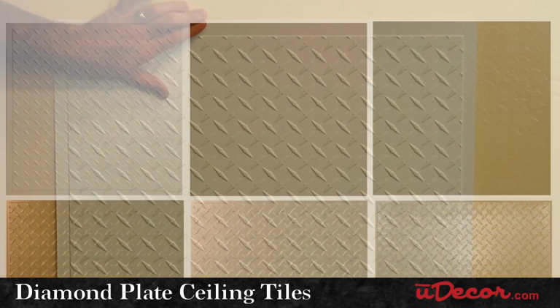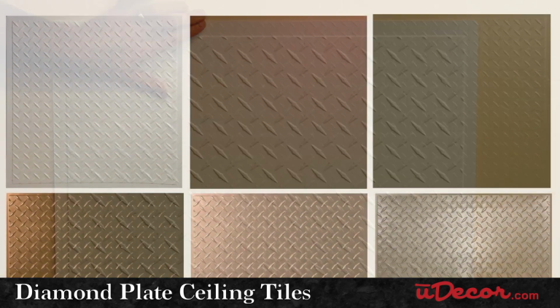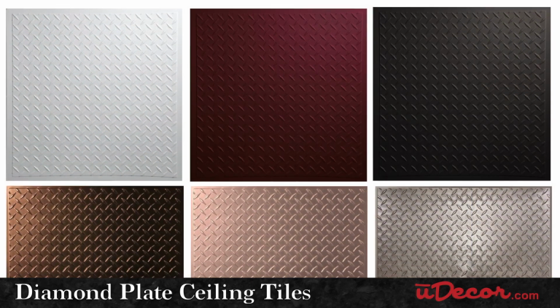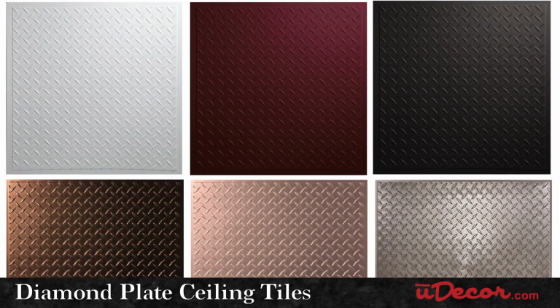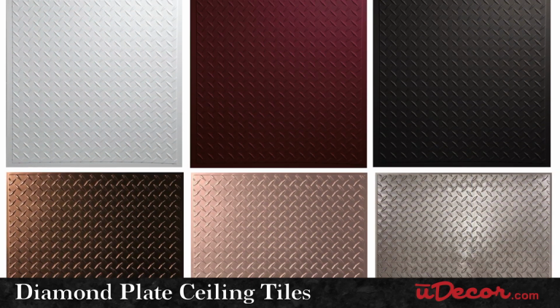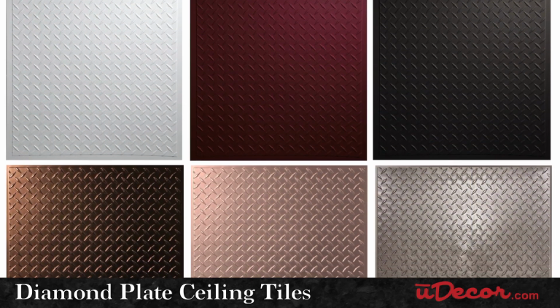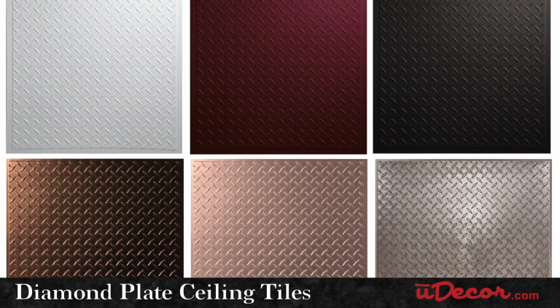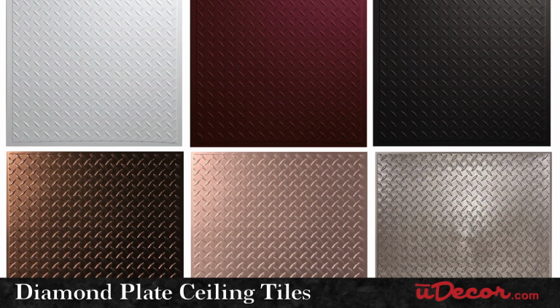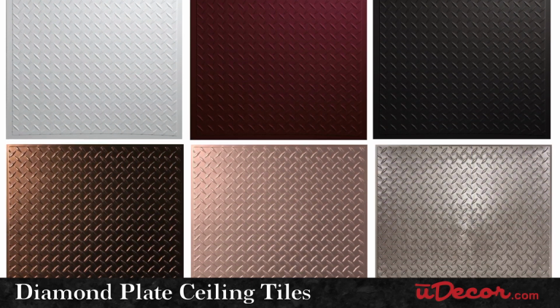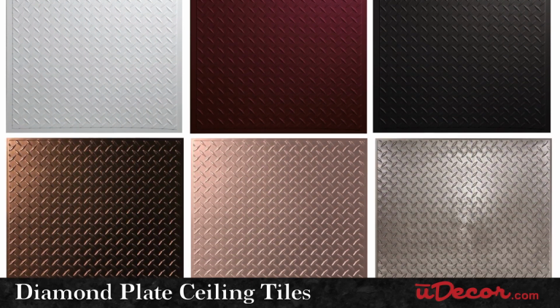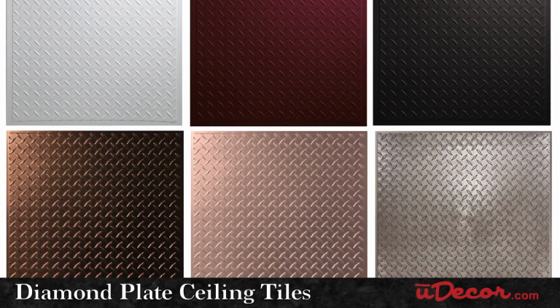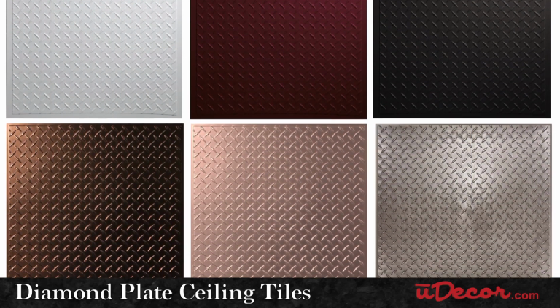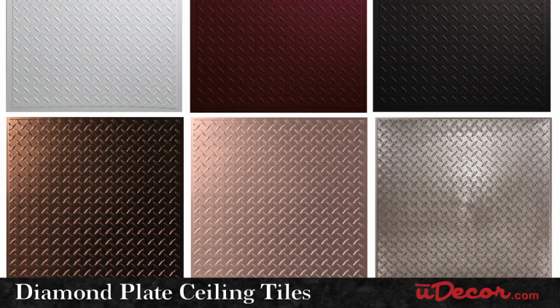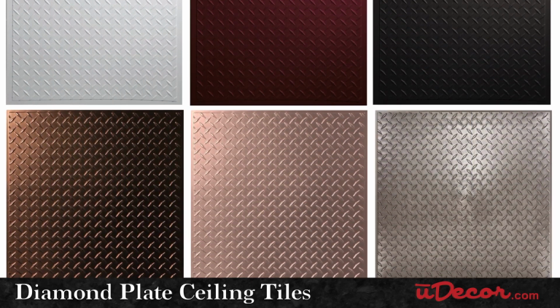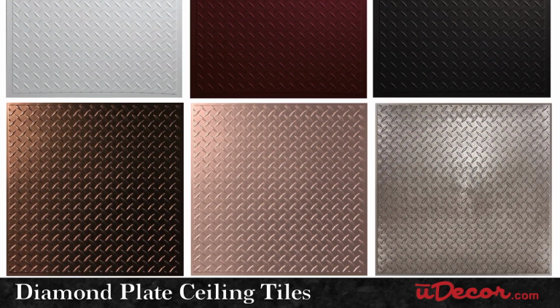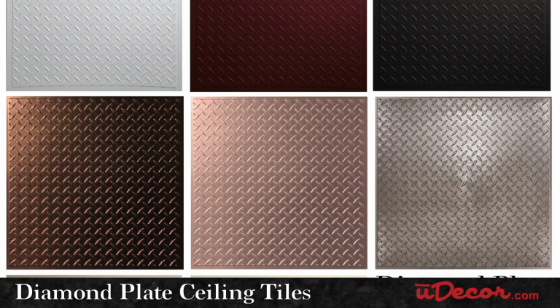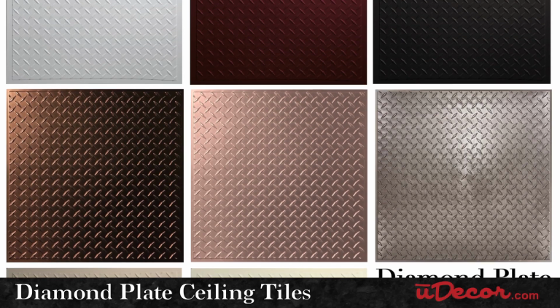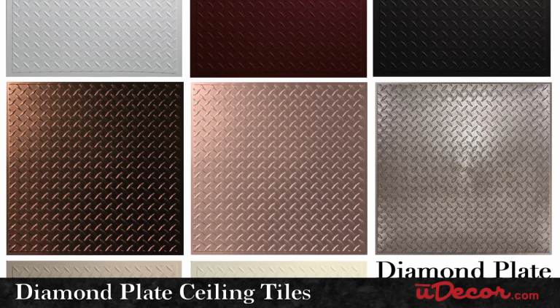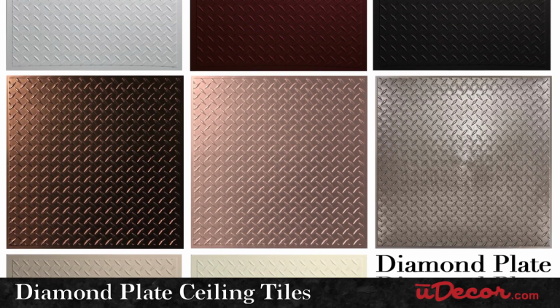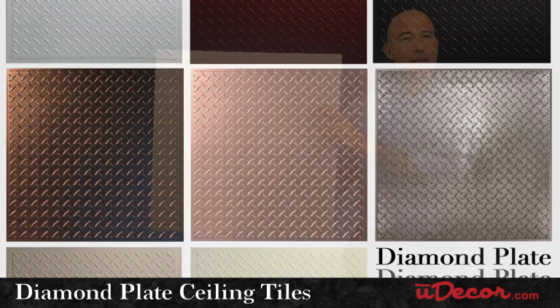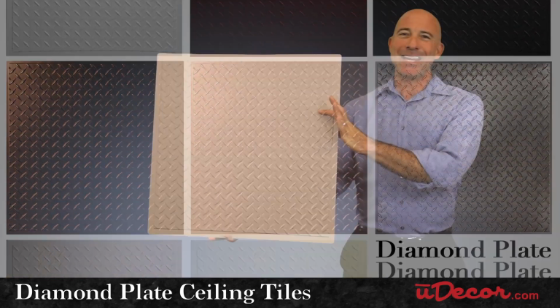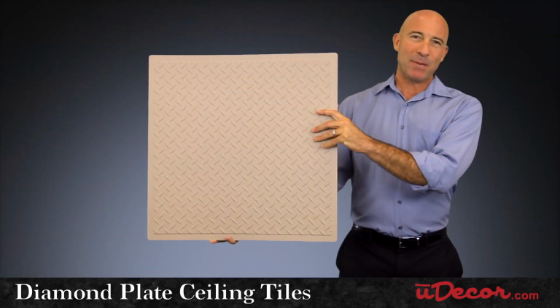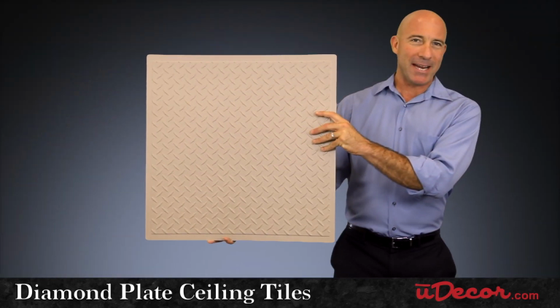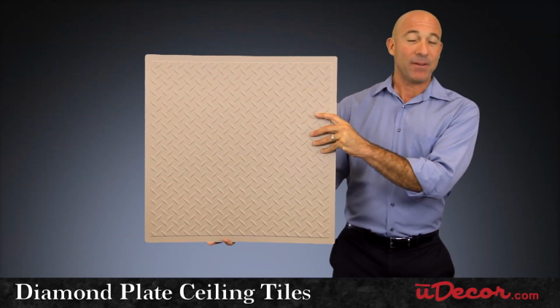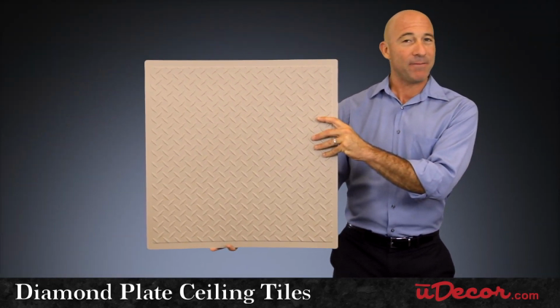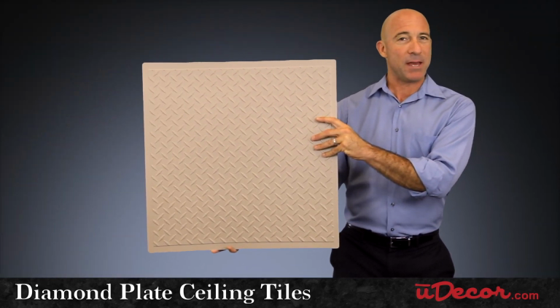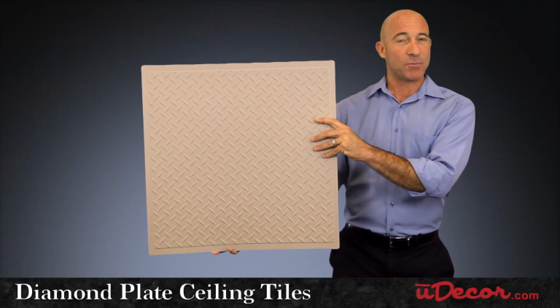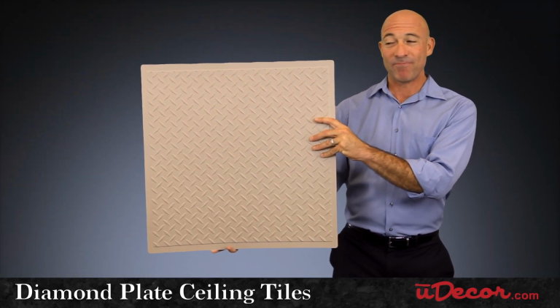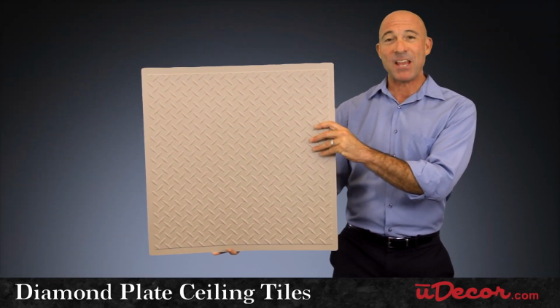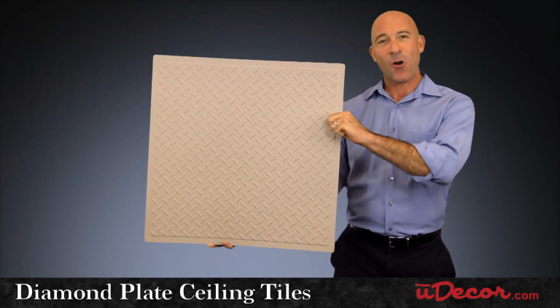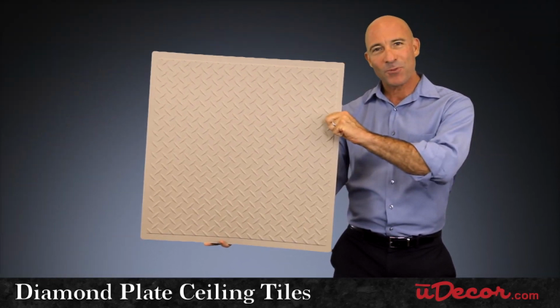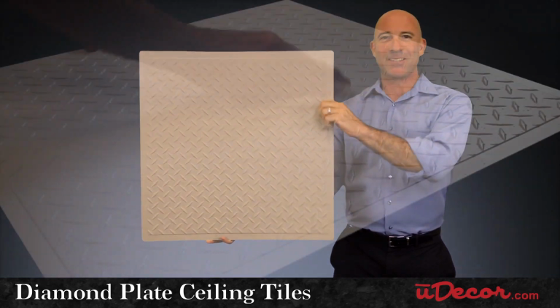They come in a host of cool colors, including black, bronze, copper, and pewter. Now they may not be made out of heavy metals, but they are resilient.